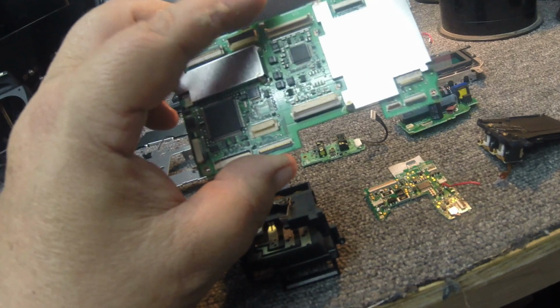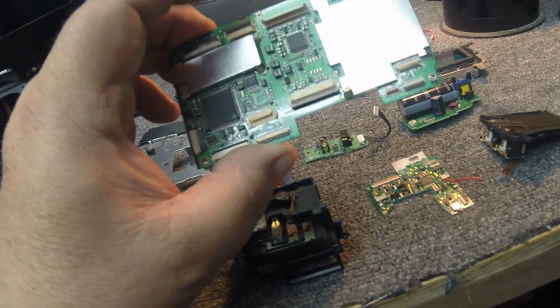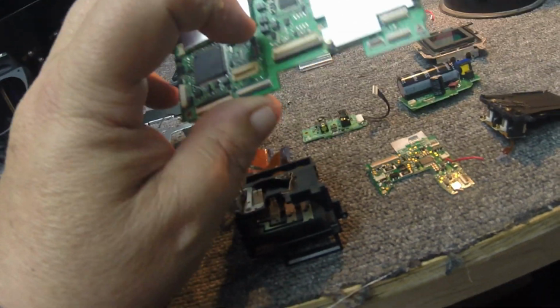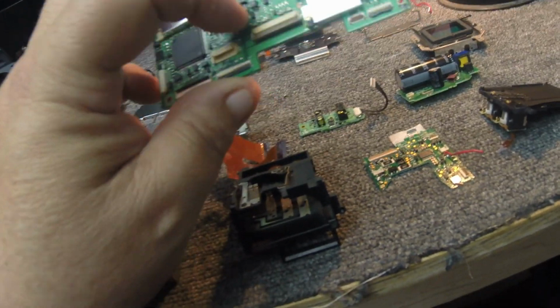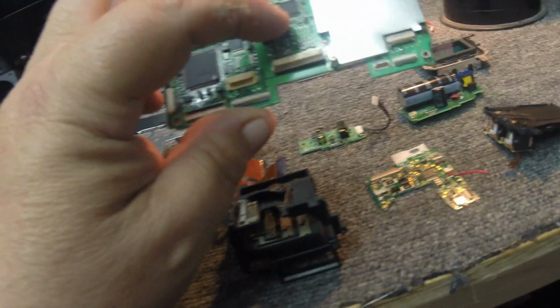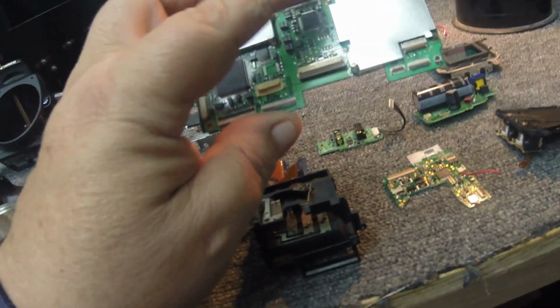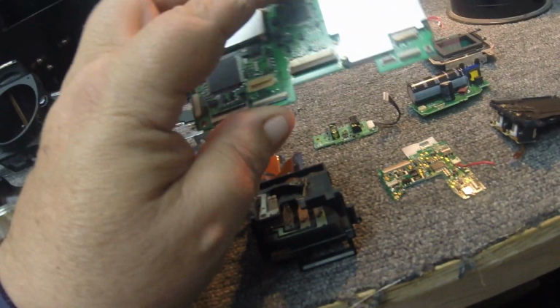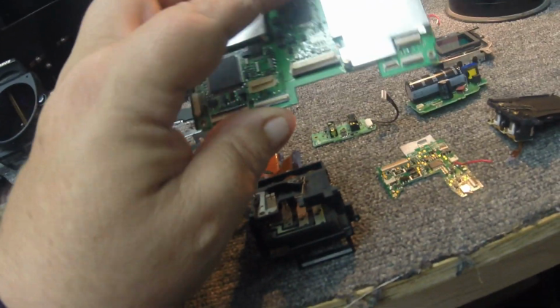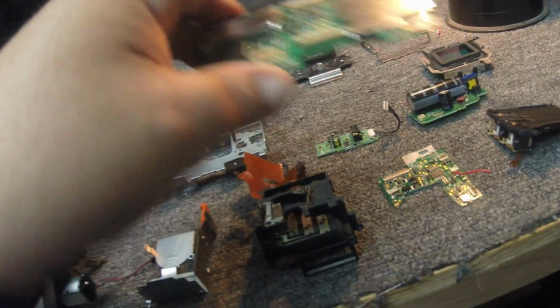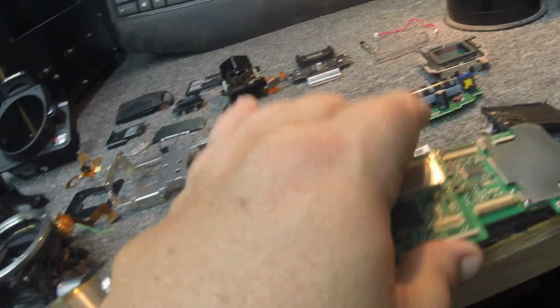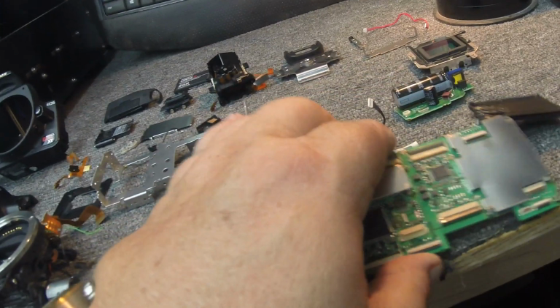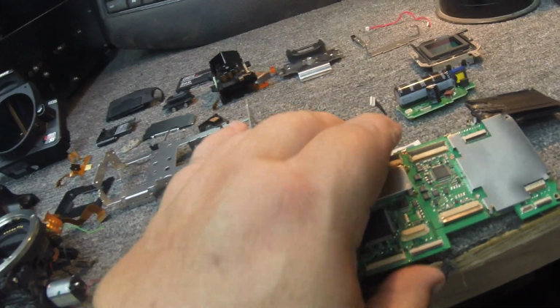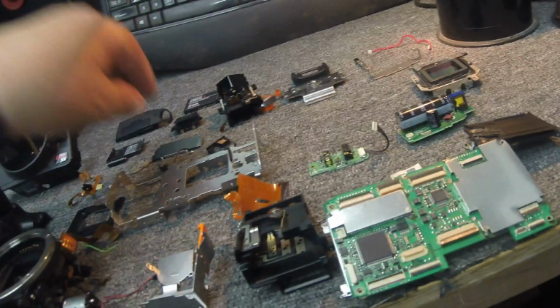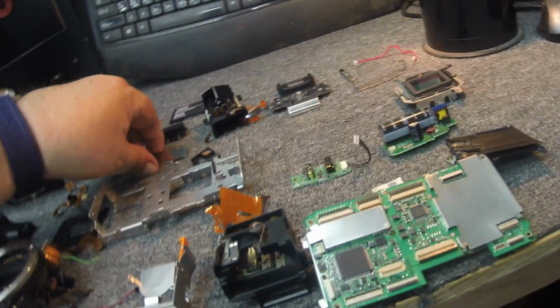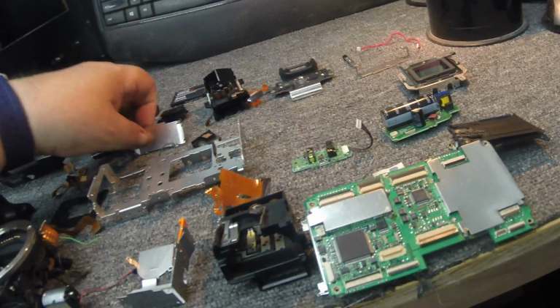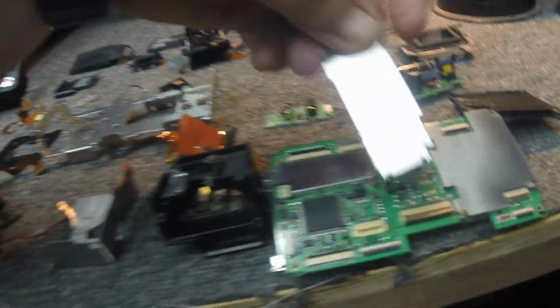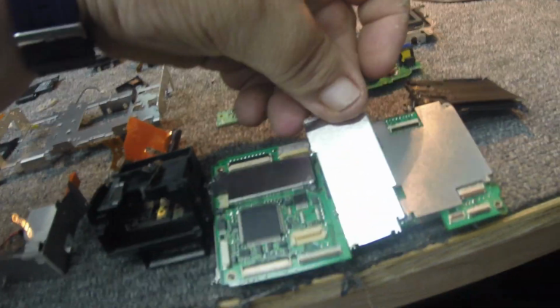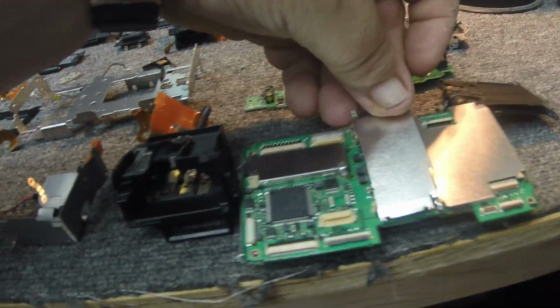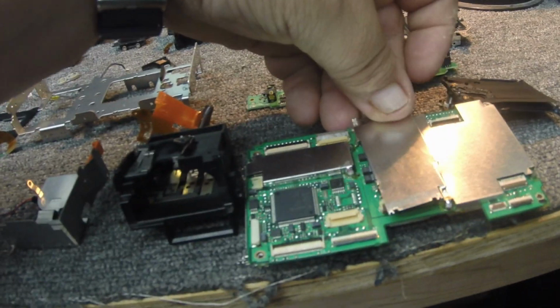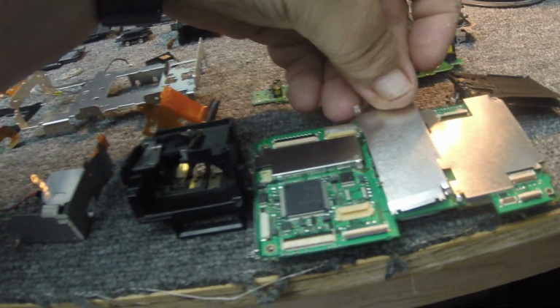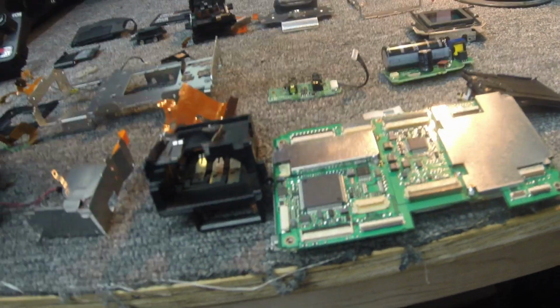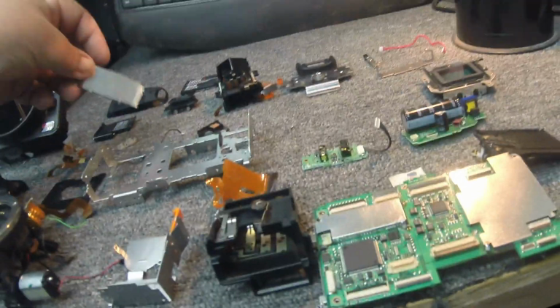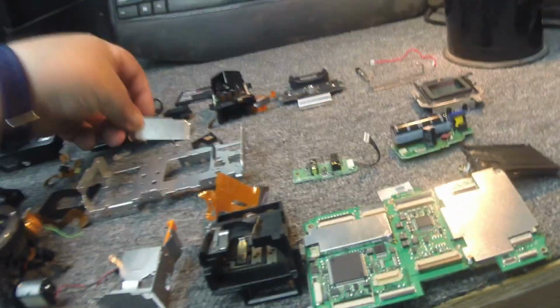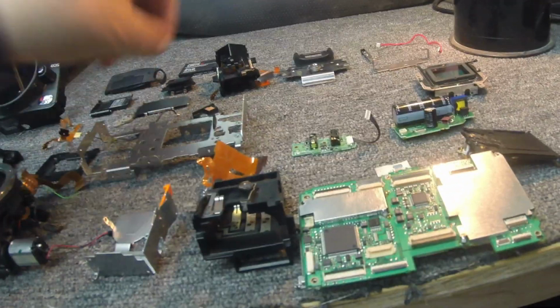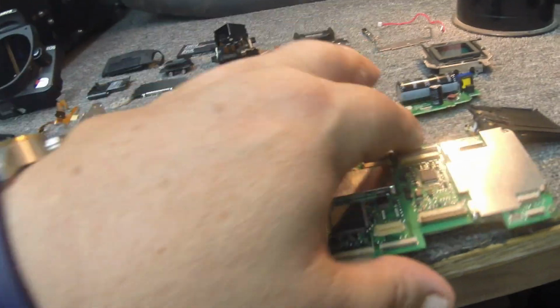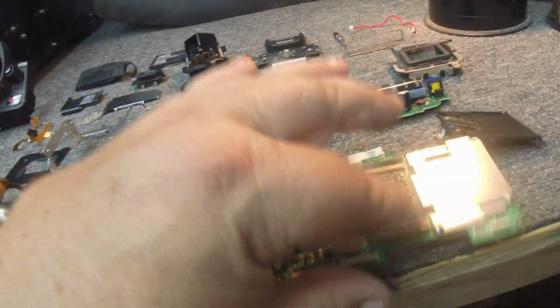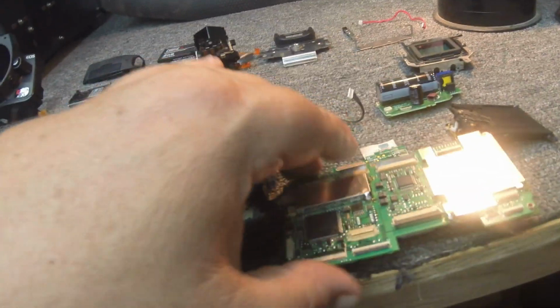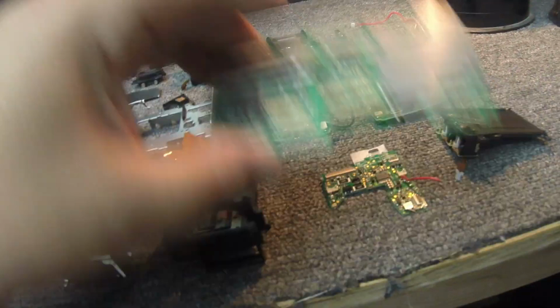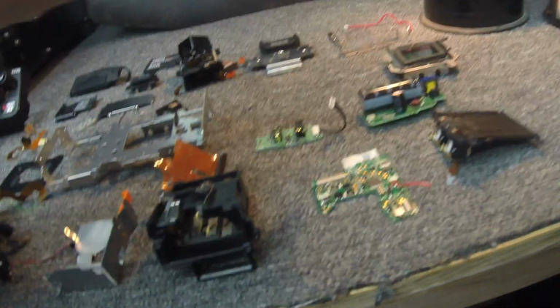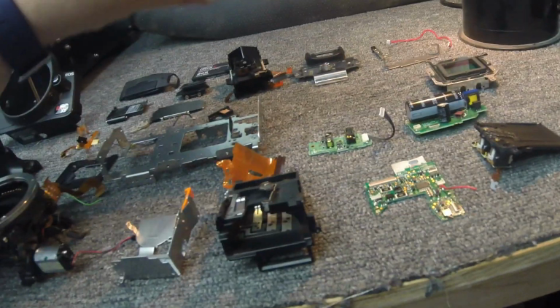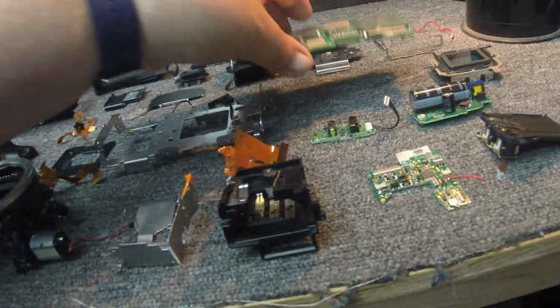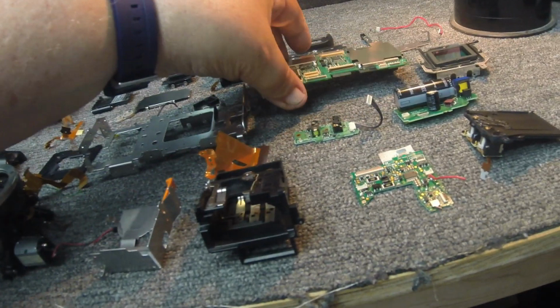Here is the main board. And right here is the shield where I had to unsolder. There's a shield that sat here — if you take this right here, this little shield was laying over it like that and soldered down. I did have to unsolder that to get these two plugs unplugged from the main CCD.